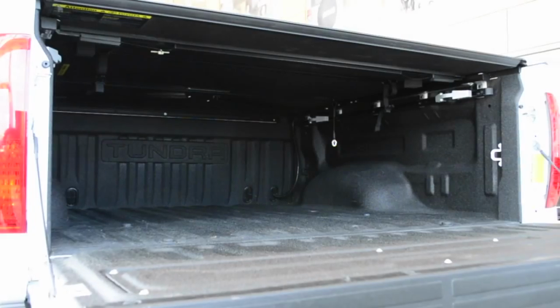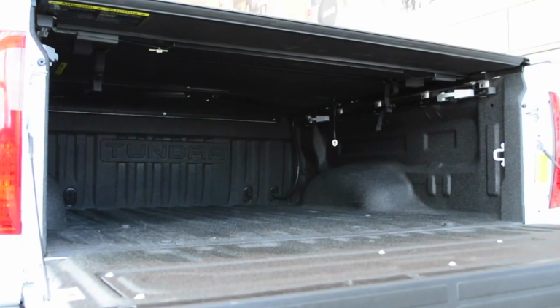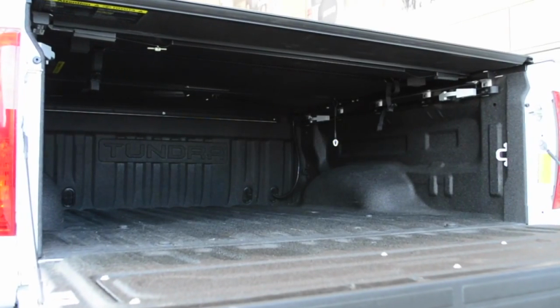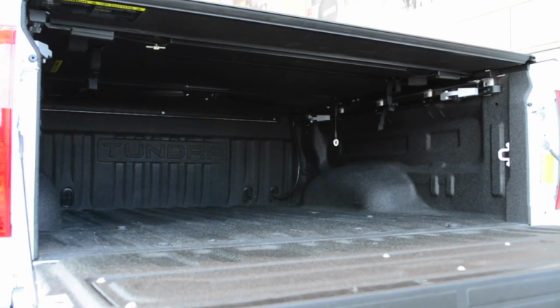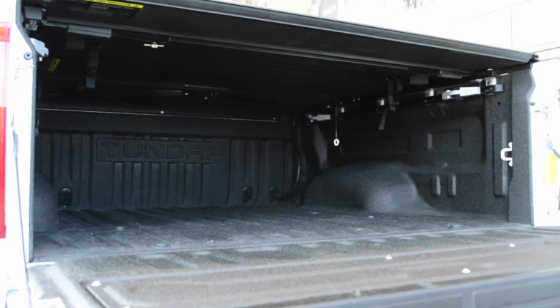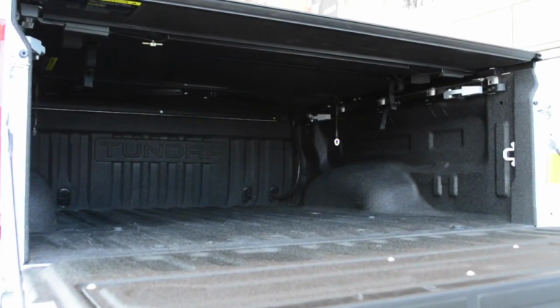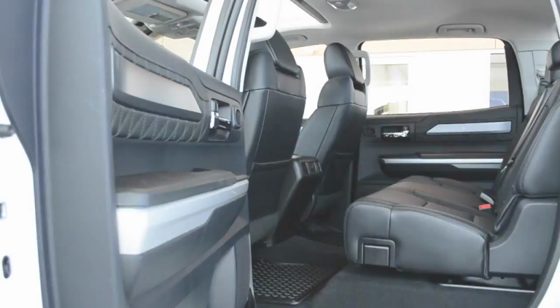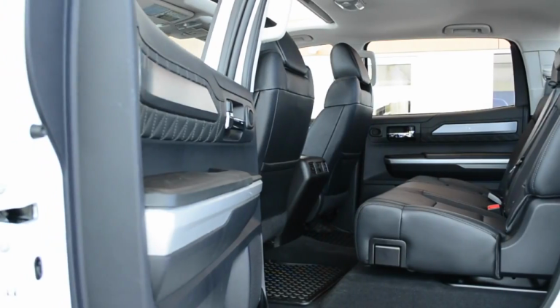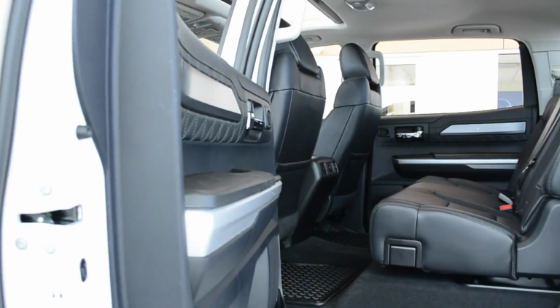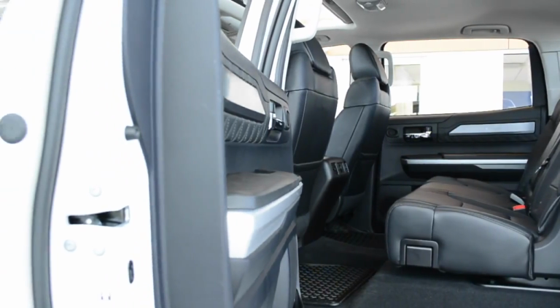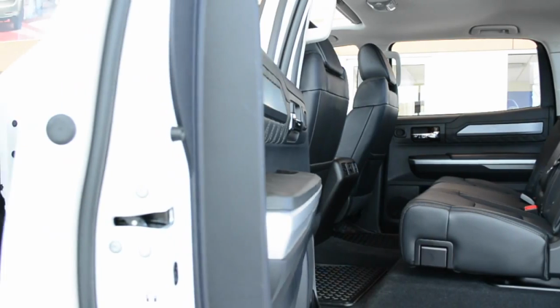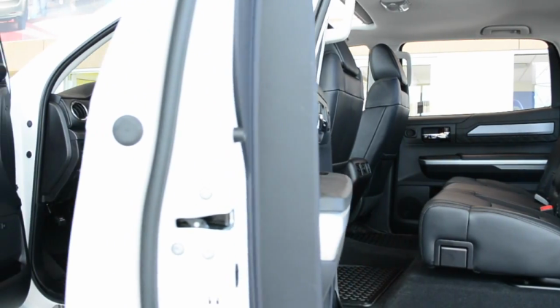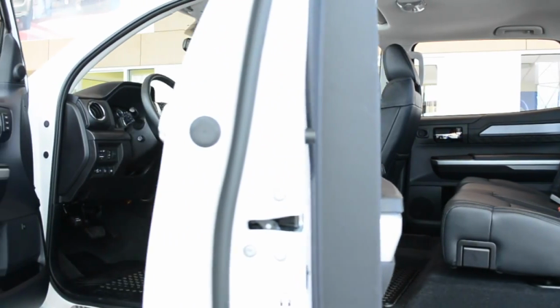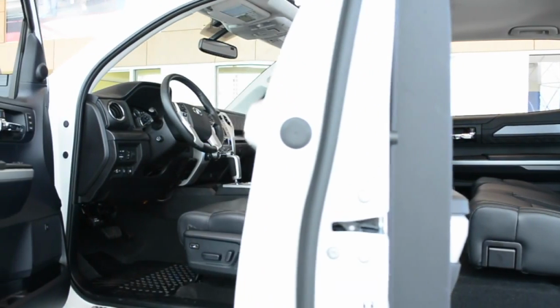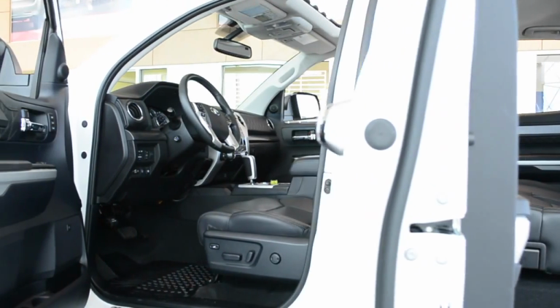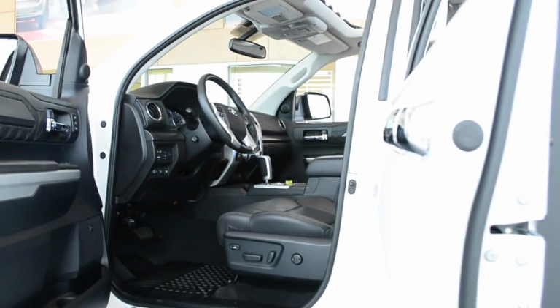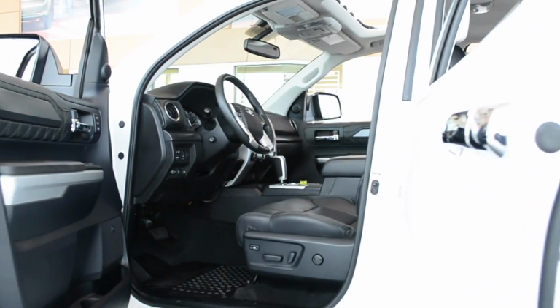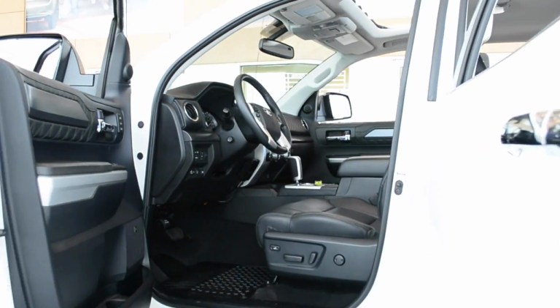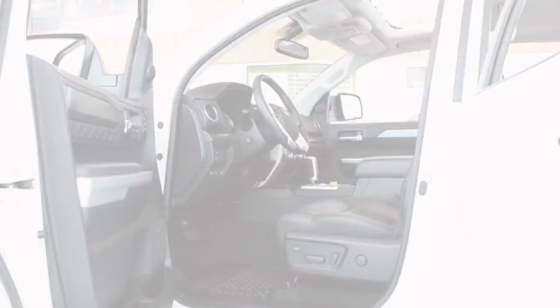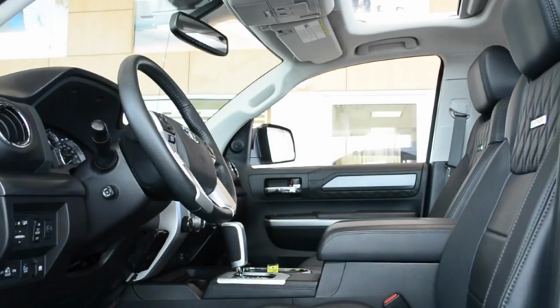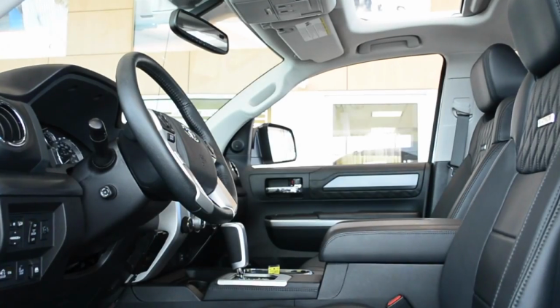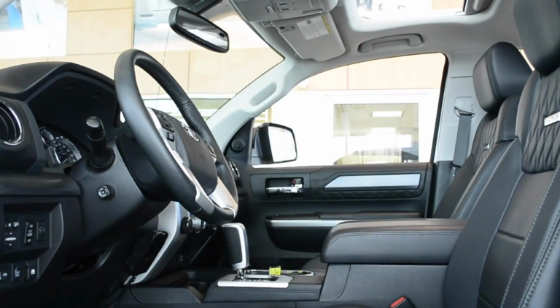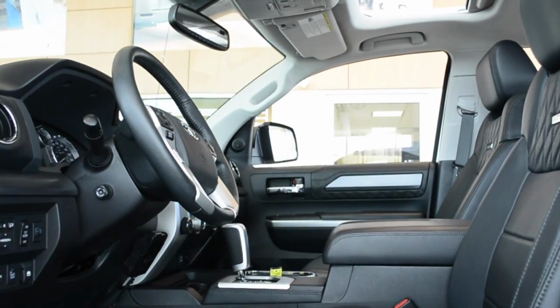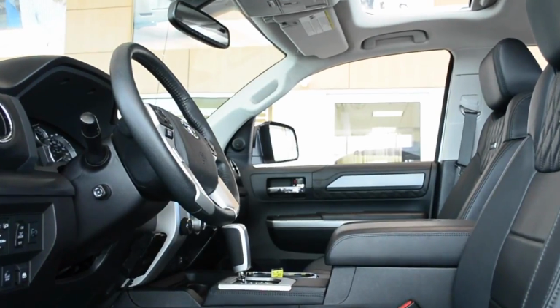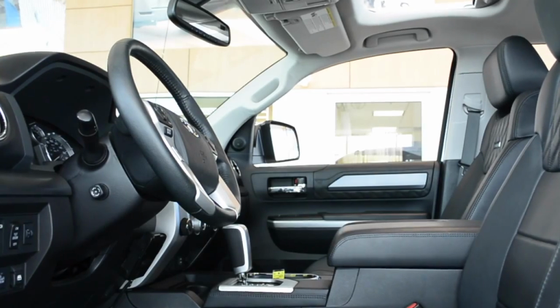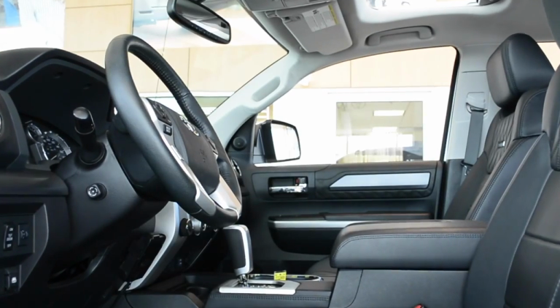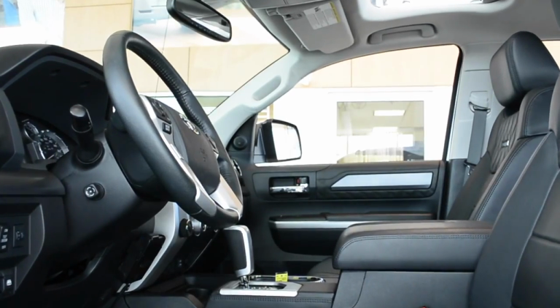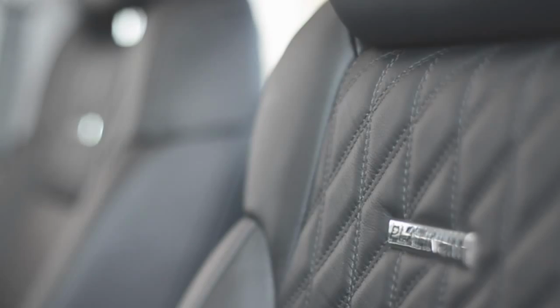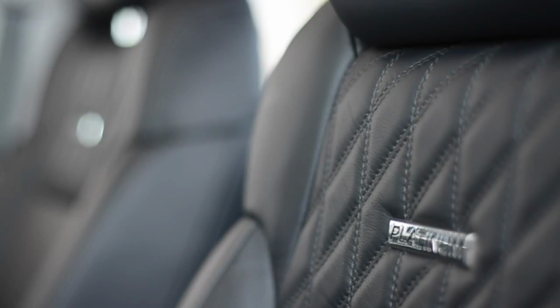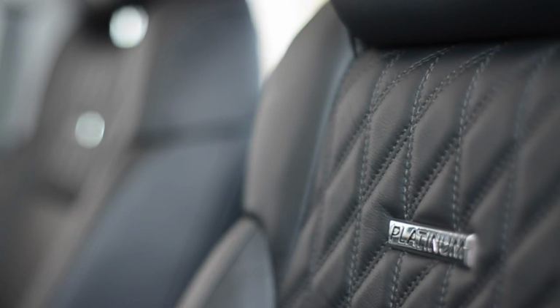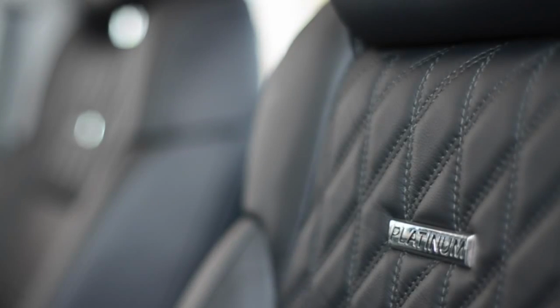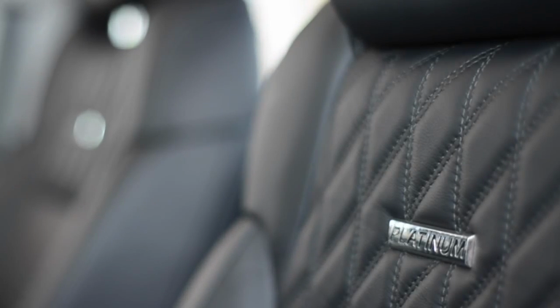The bed of the Tundra has plenty of cargo space, and moving up front, a spacious and comfortable quiet leather interior with seating for five, a leather wrapped steering wheel and fine intricate details that make this Tundra Platinum so special.